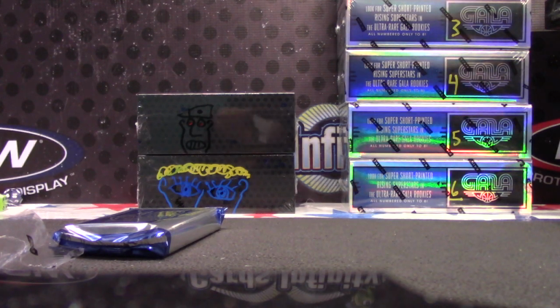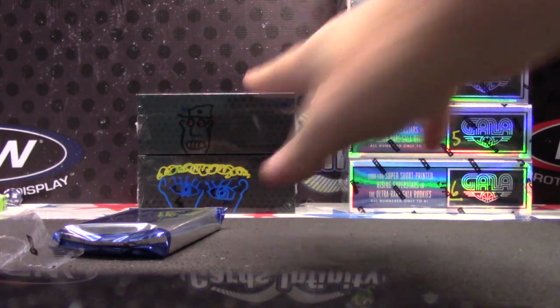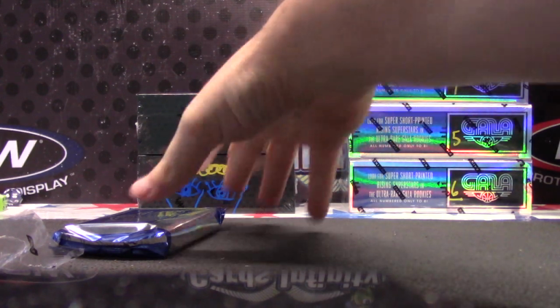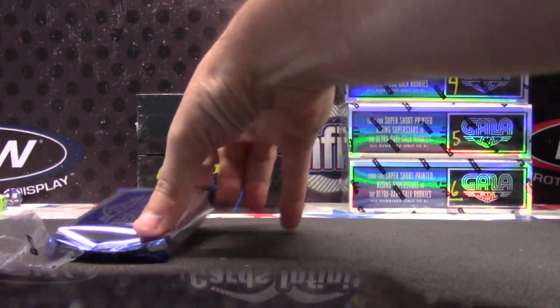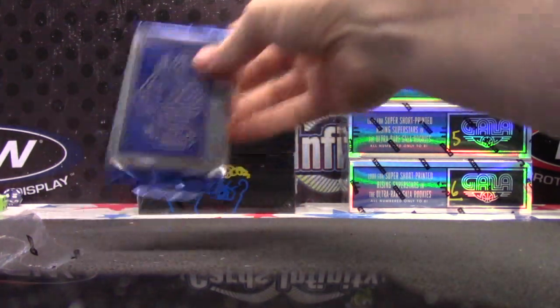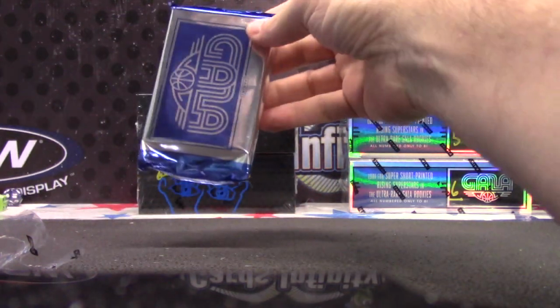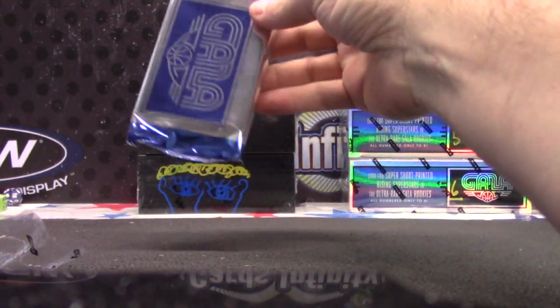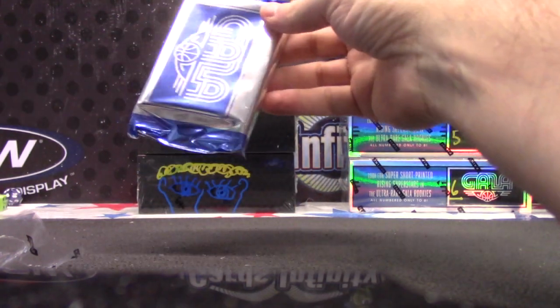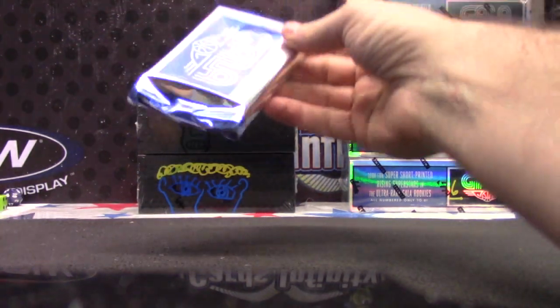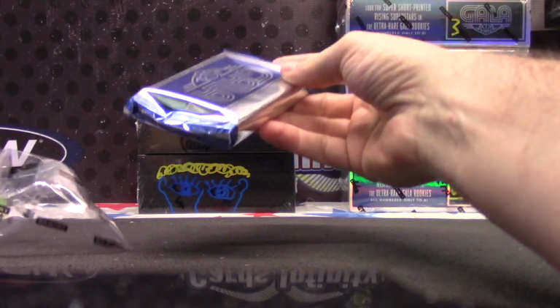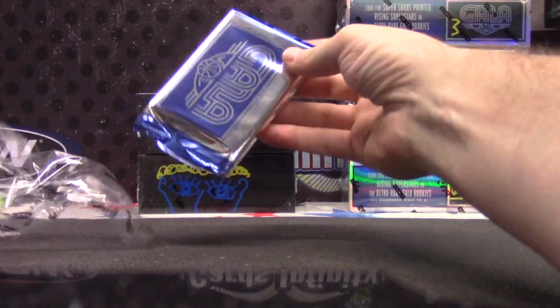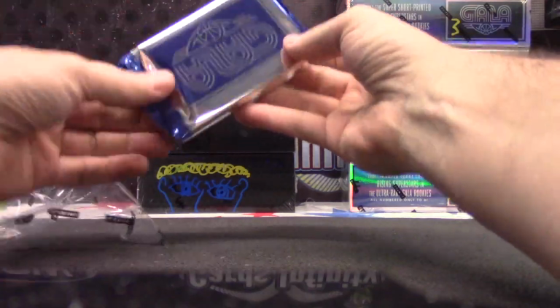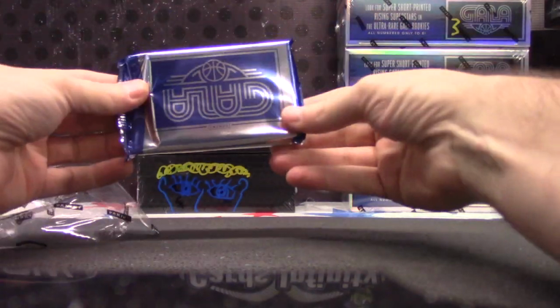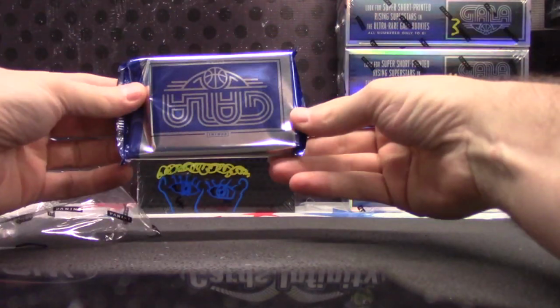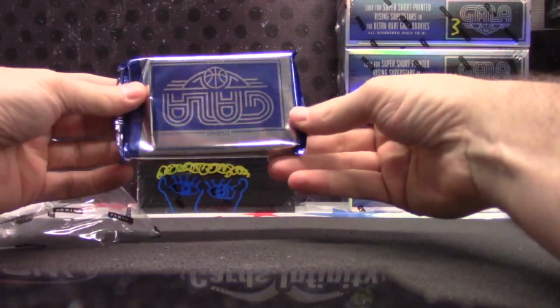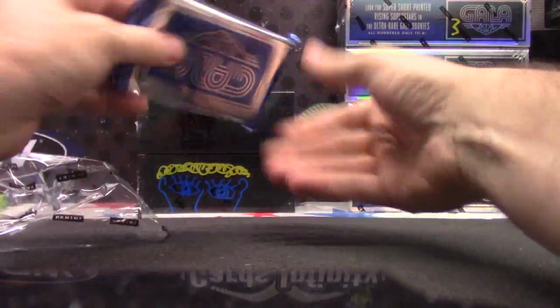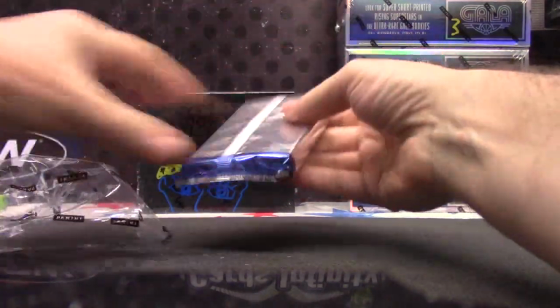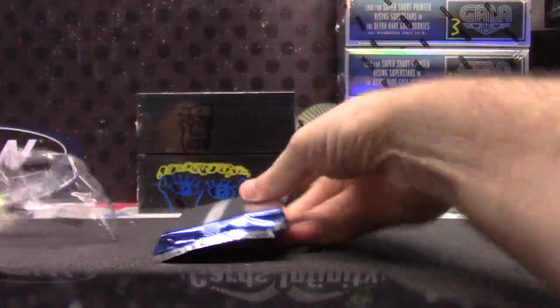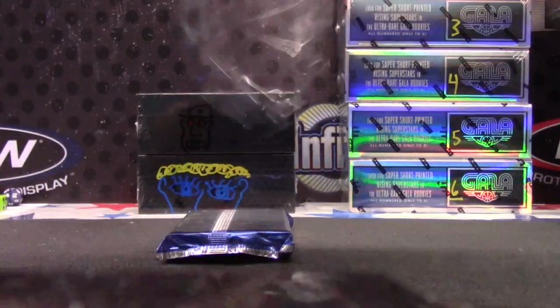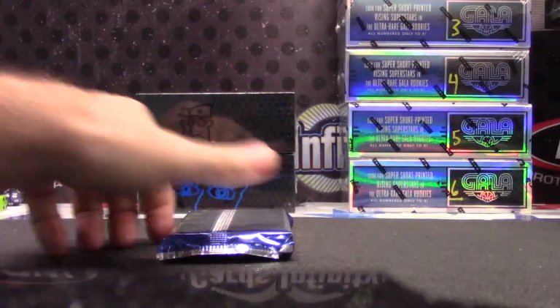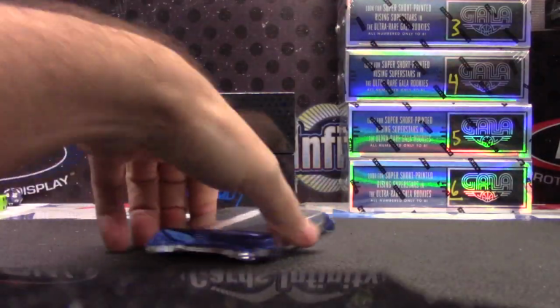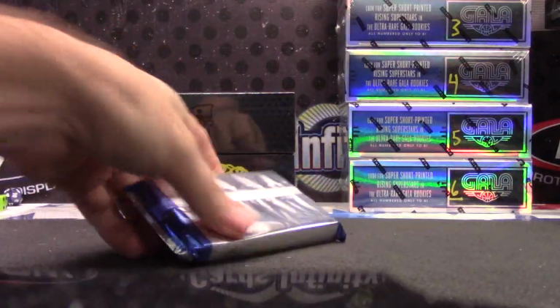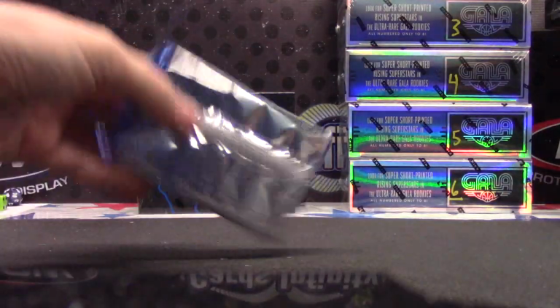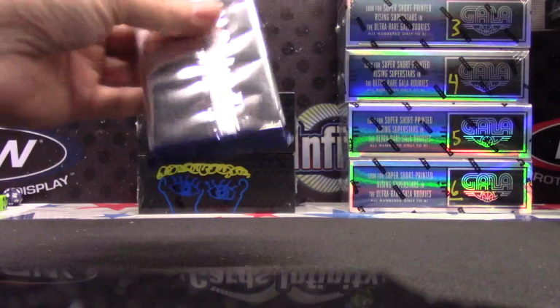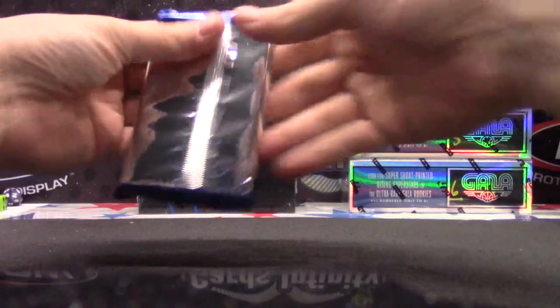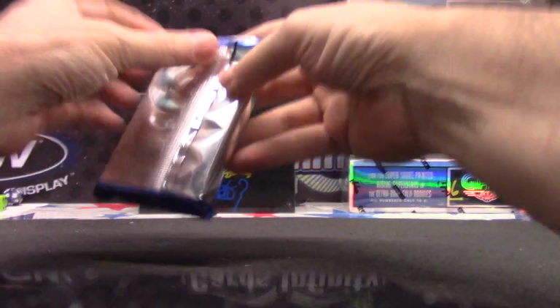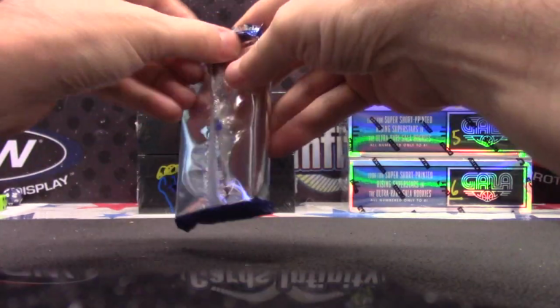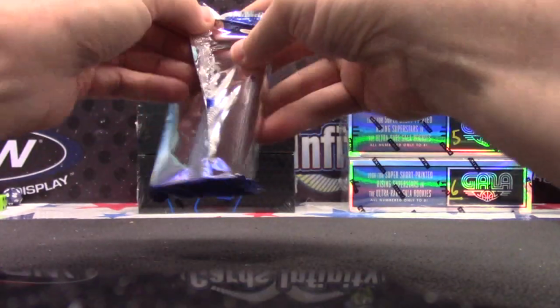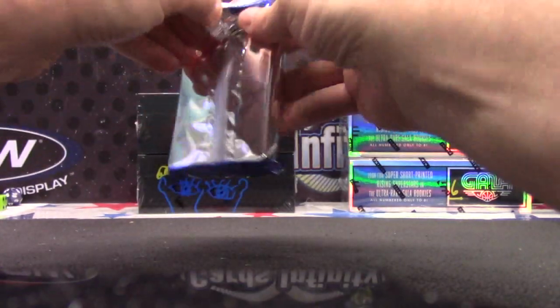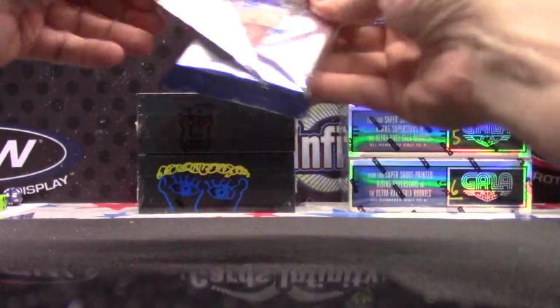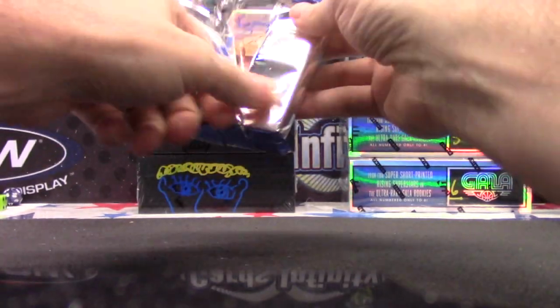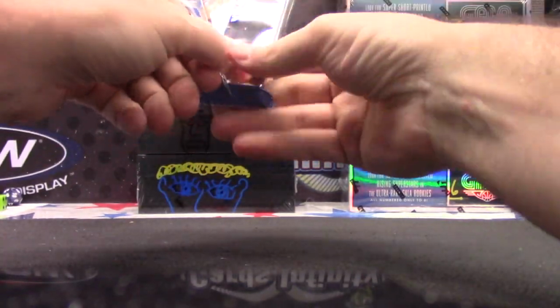Do you guys know these Gala have logomans in them? I was looking on eBay — there are logomans in these. I didn't realize they put logomans in them. One-of-one logomans — wouldn't it be nice to get one?